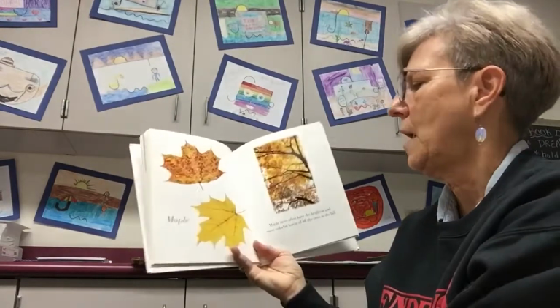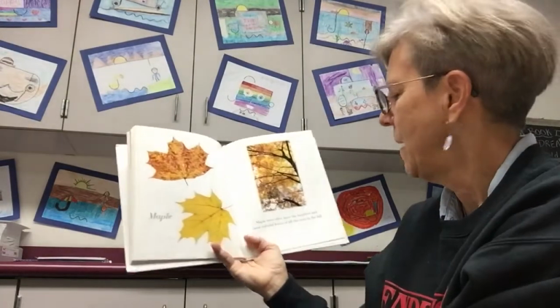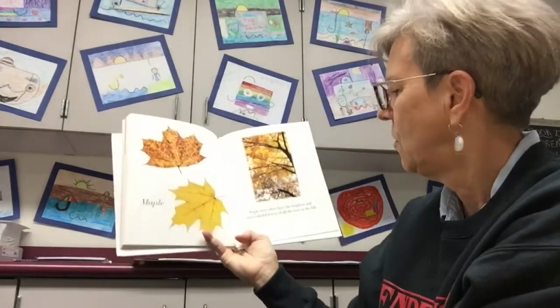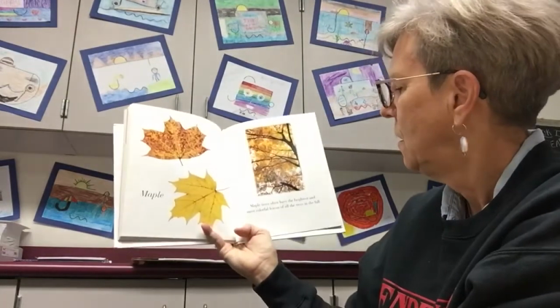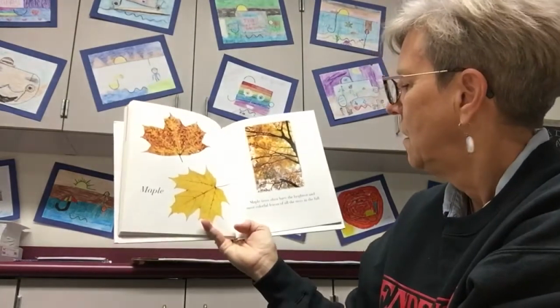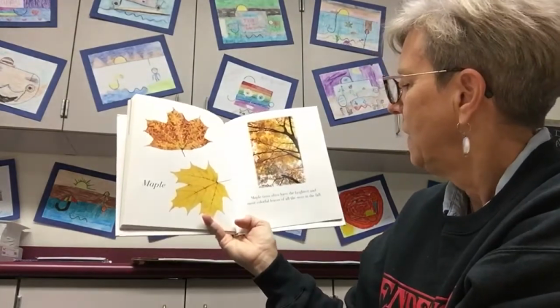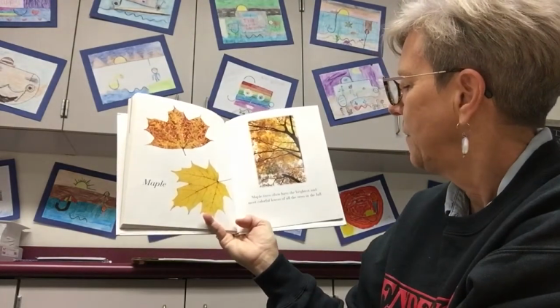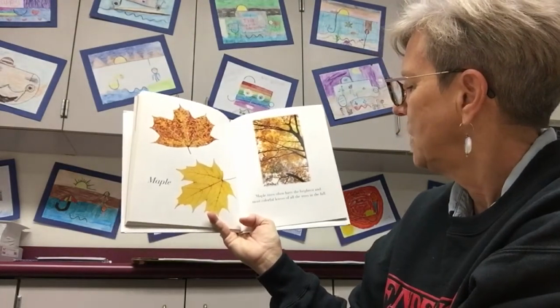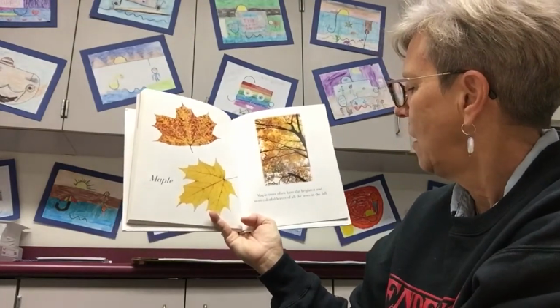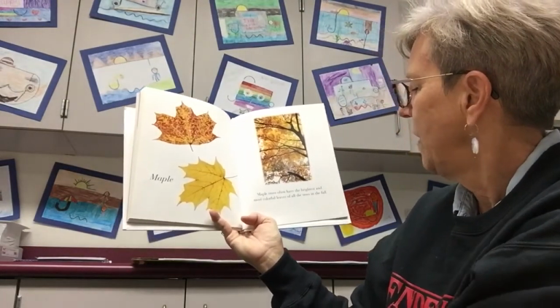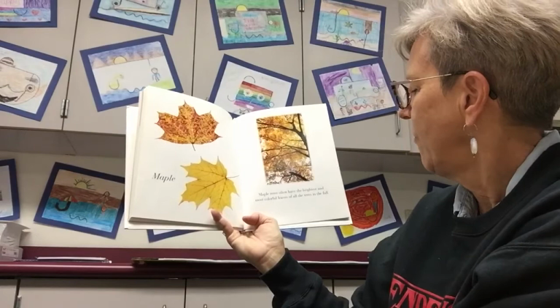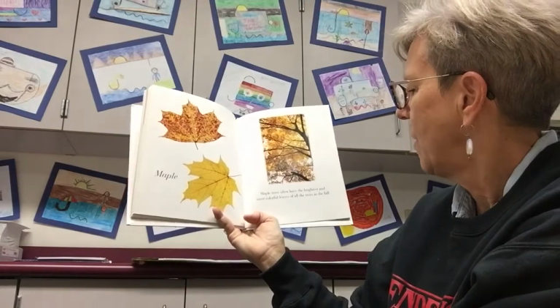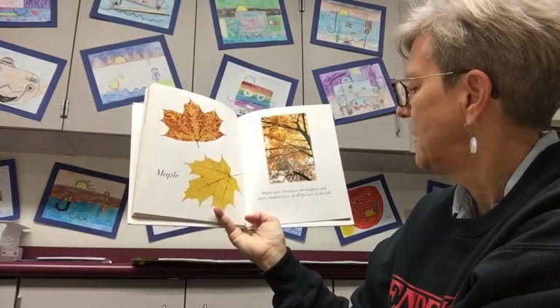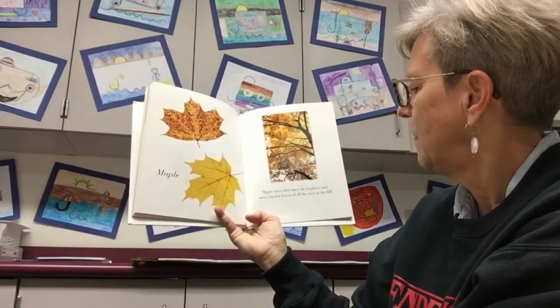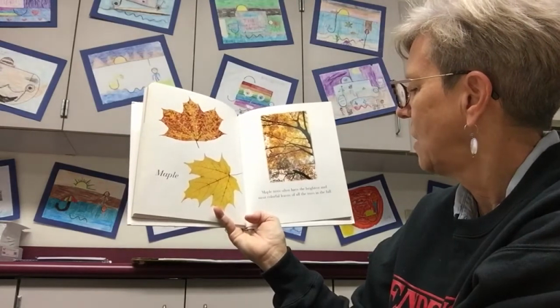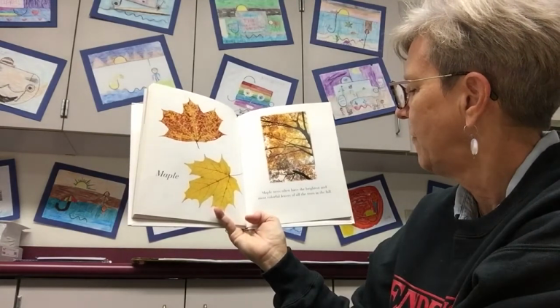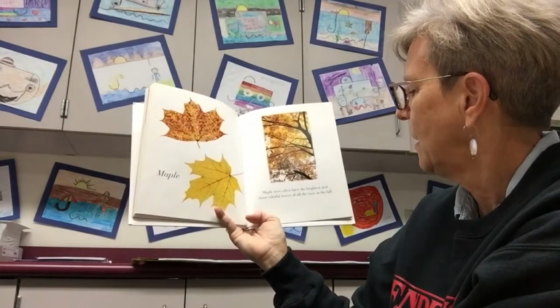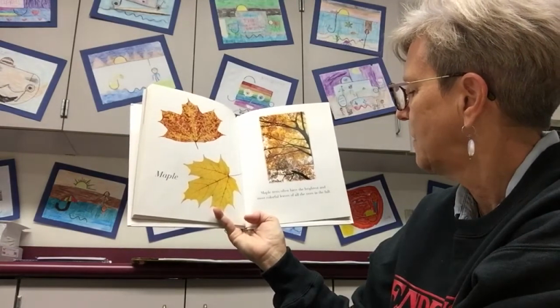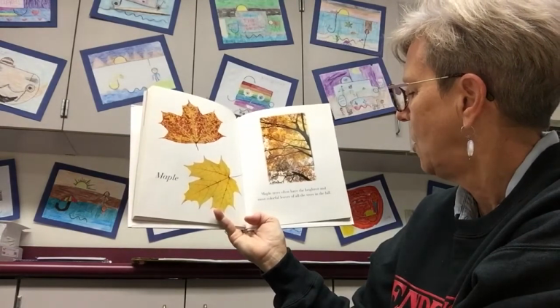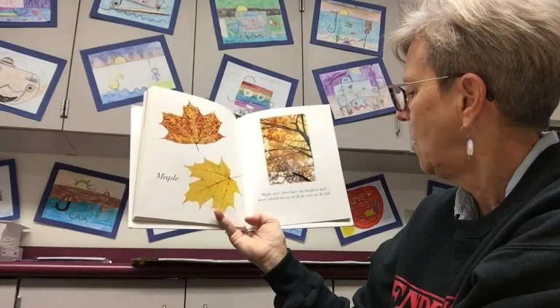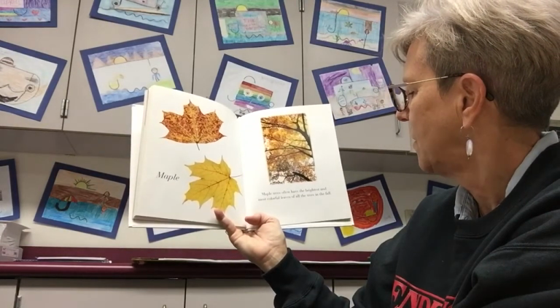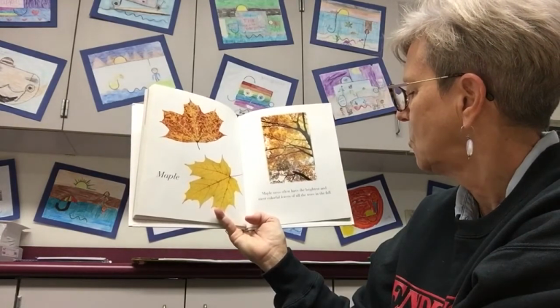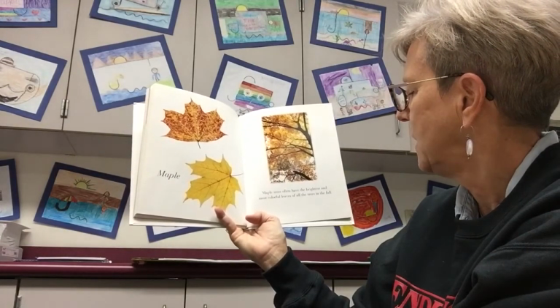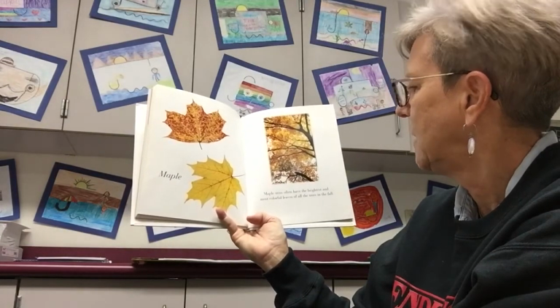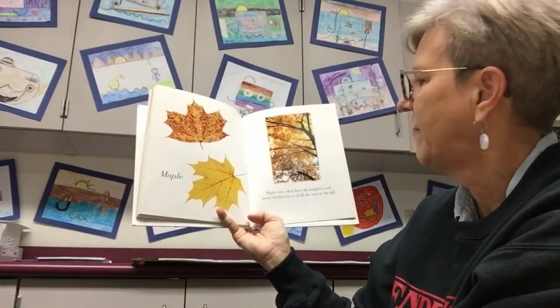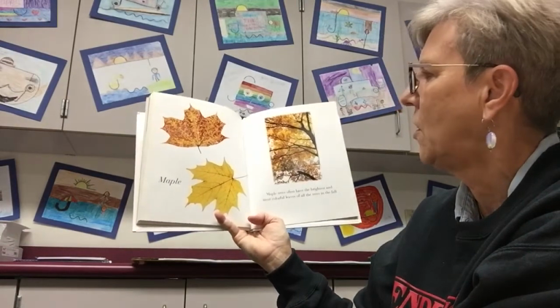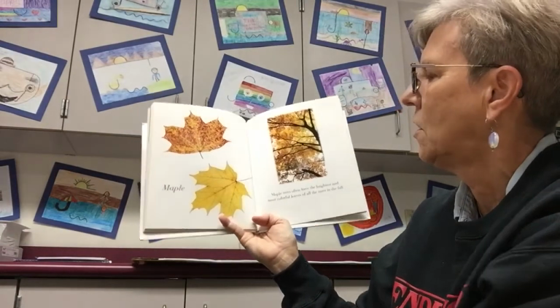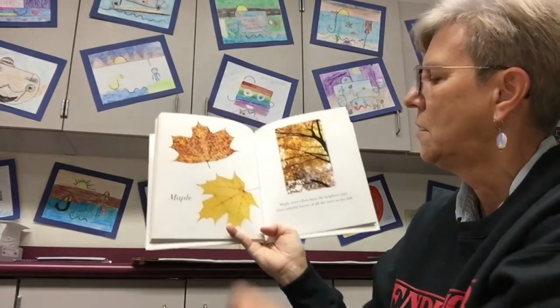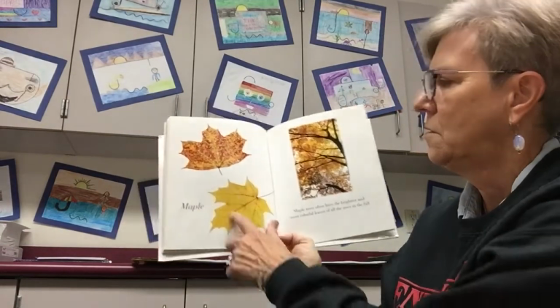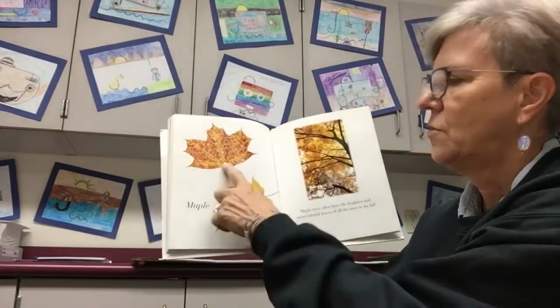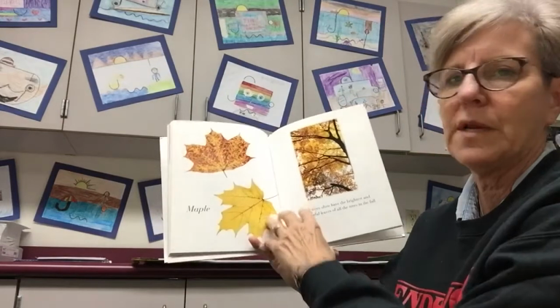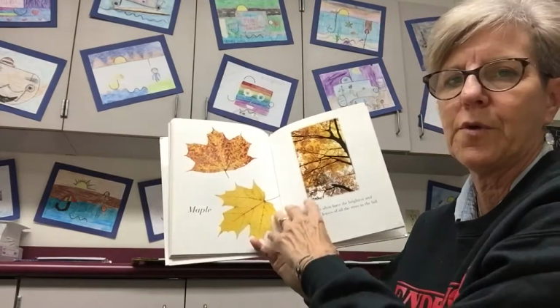Maple. Maple trees often have the brightest and most colorful leaves of all the trees in the fall. They're really pretty.